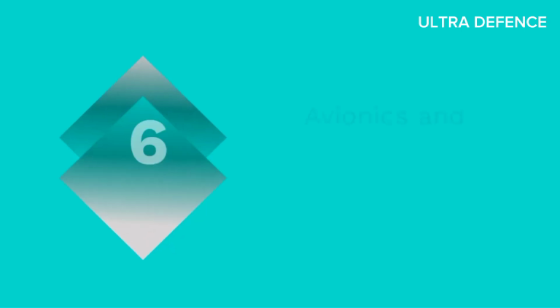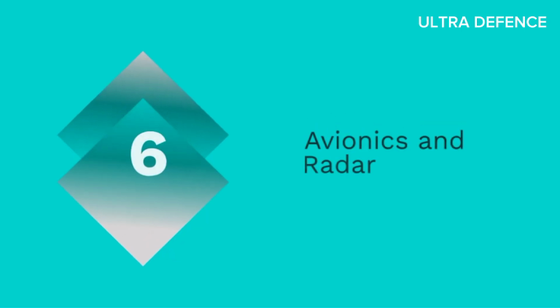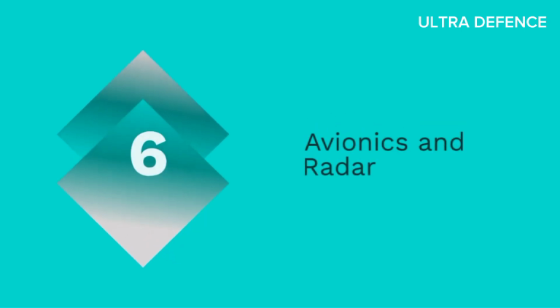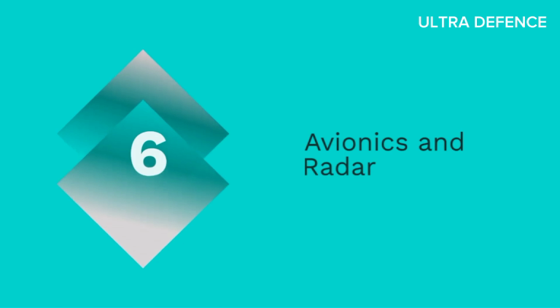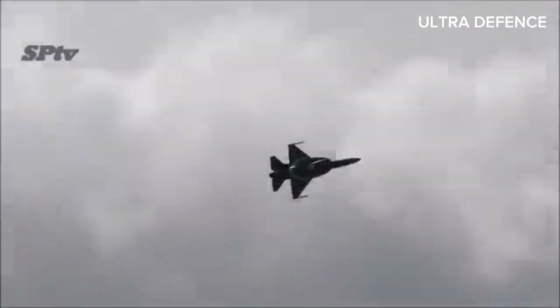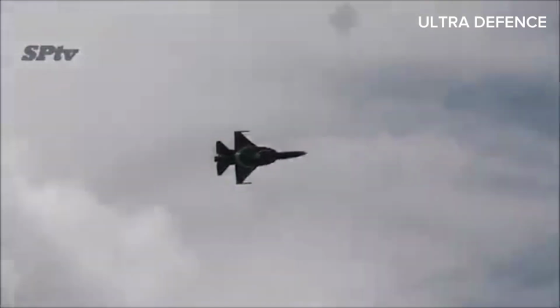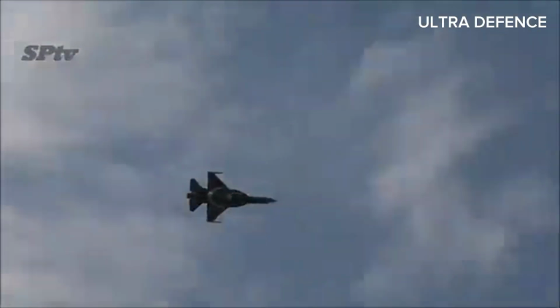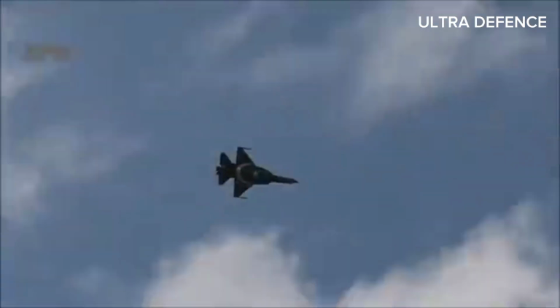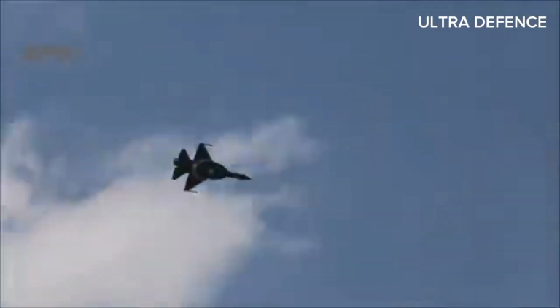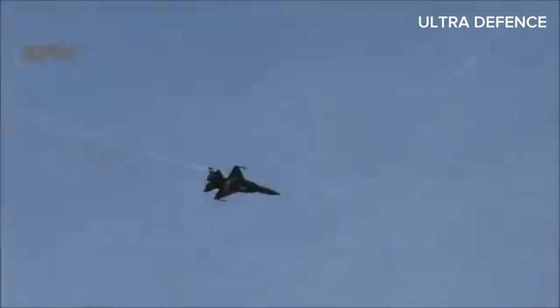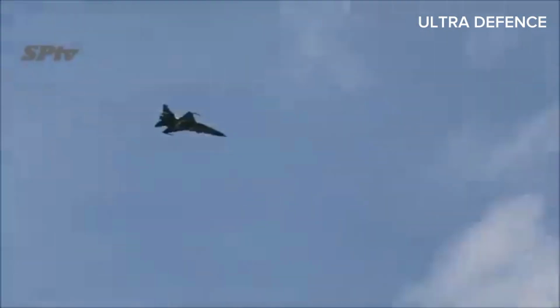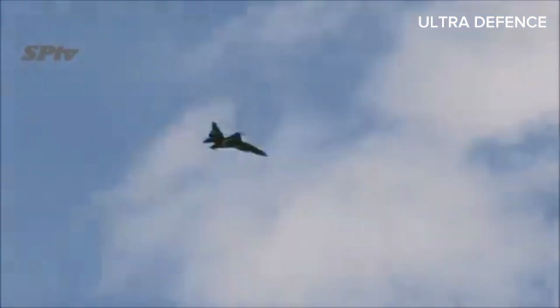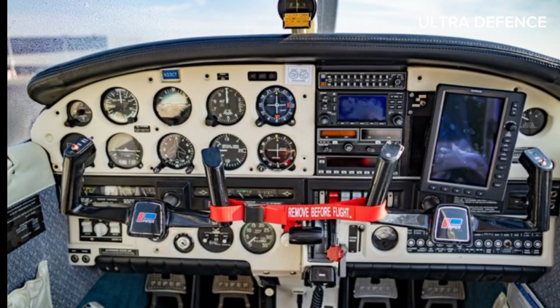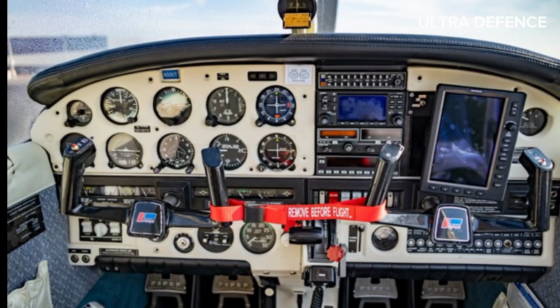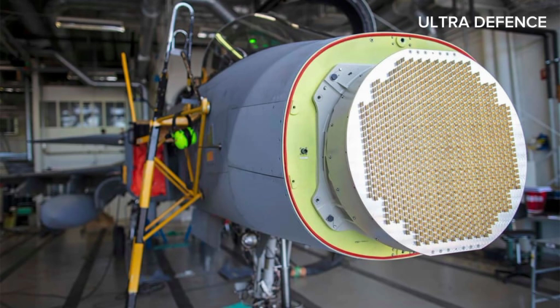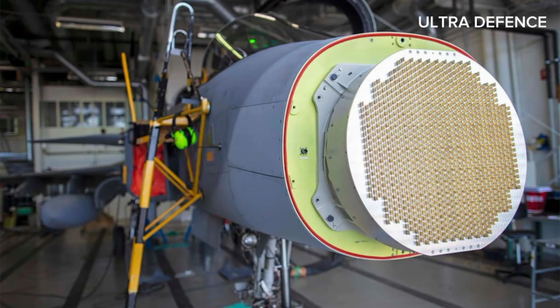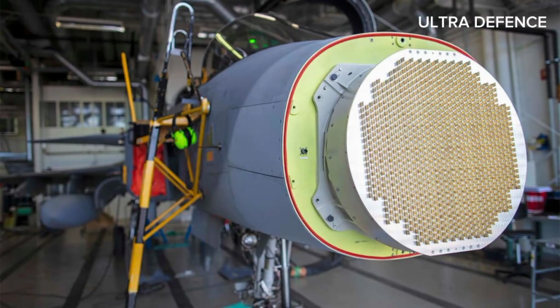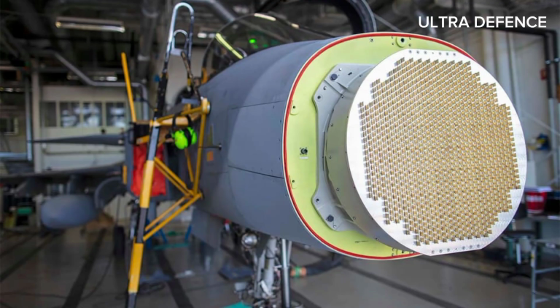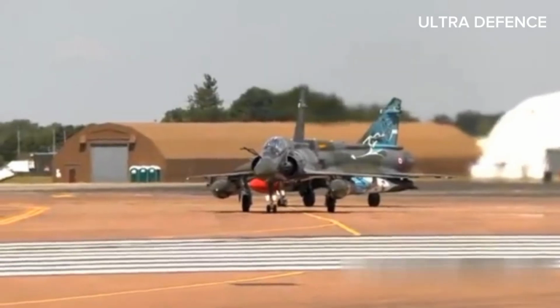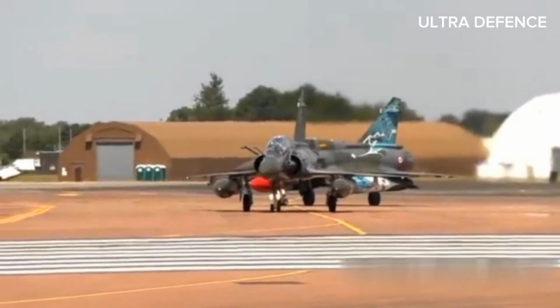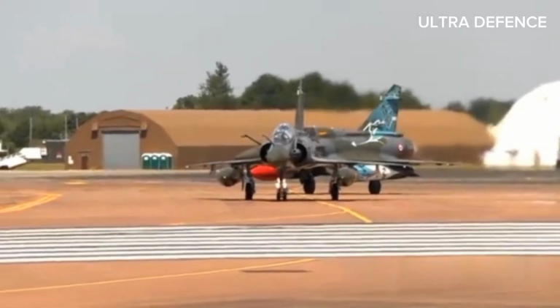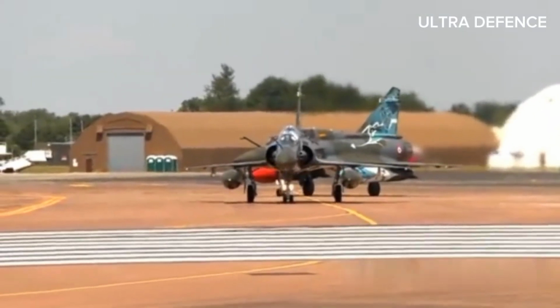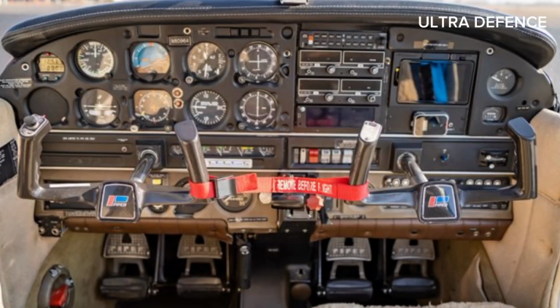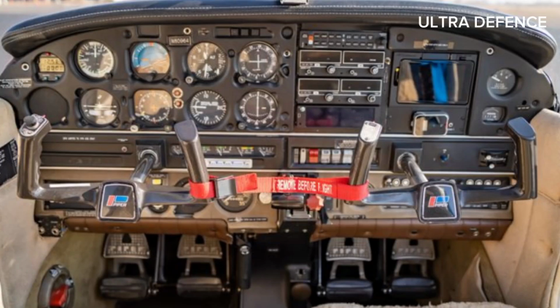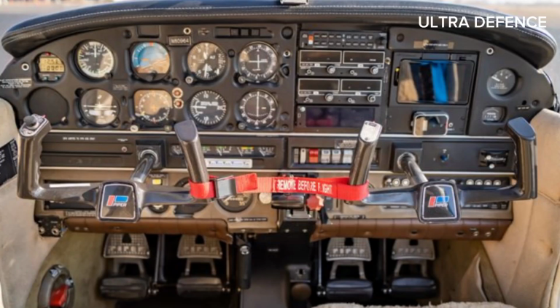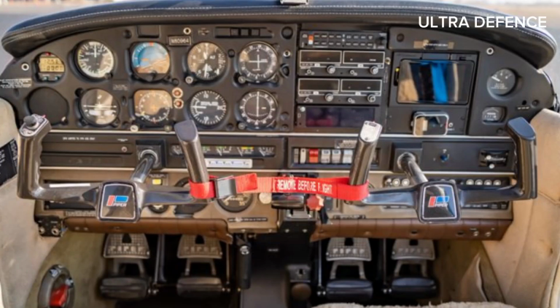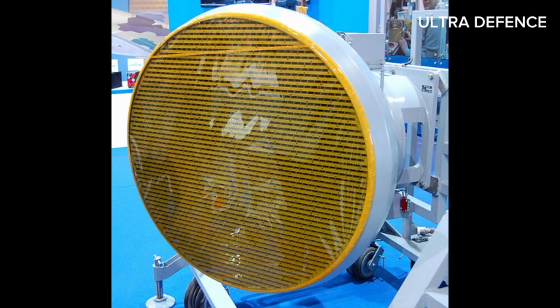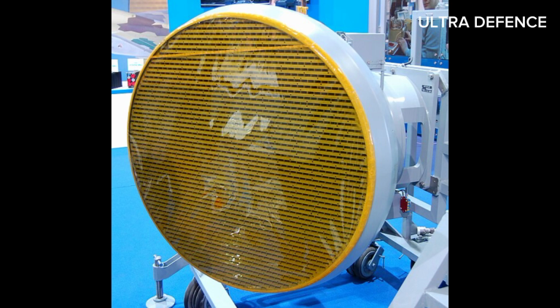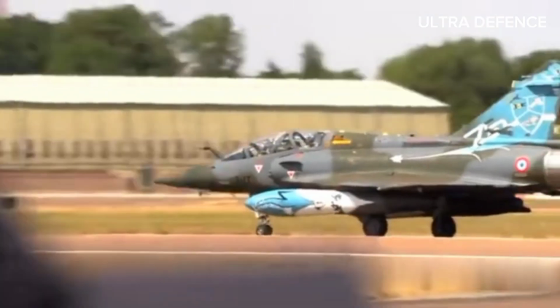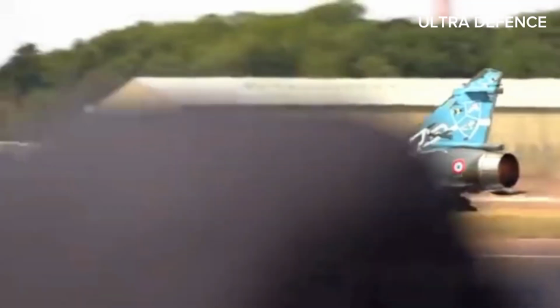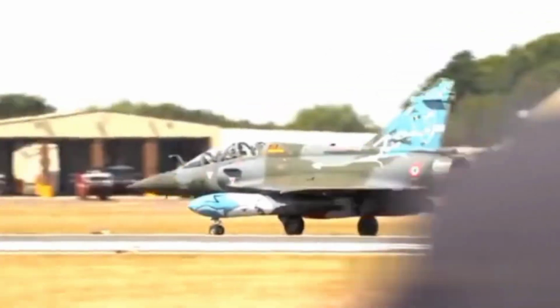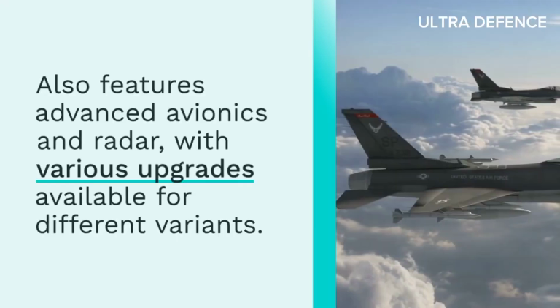6. Avionics and Radar. The JF-17 Thunder is equipped with advanced avionics and radar systems. The Mirage 2000 also features advanced avionics and radar, with various upgrades available for different variants.